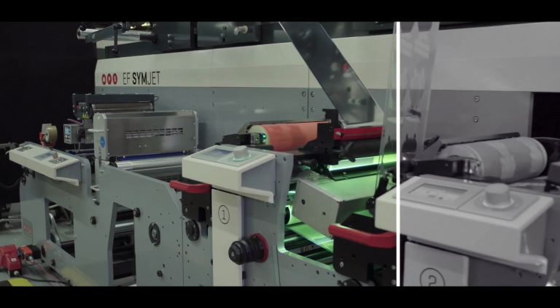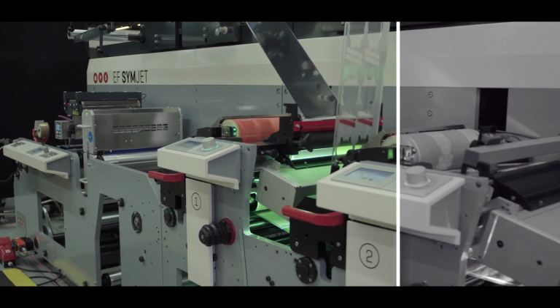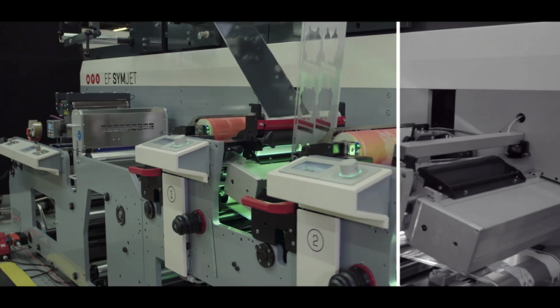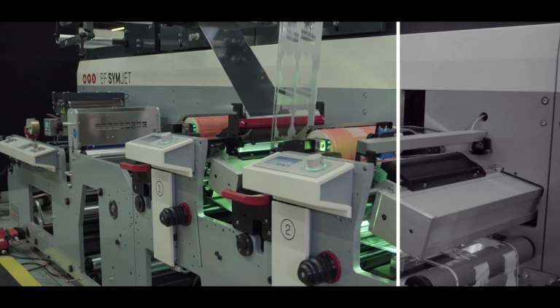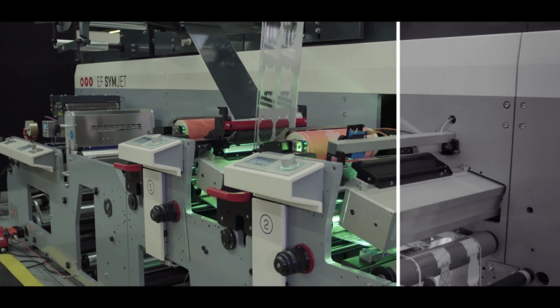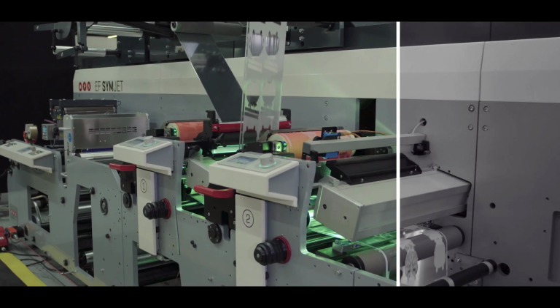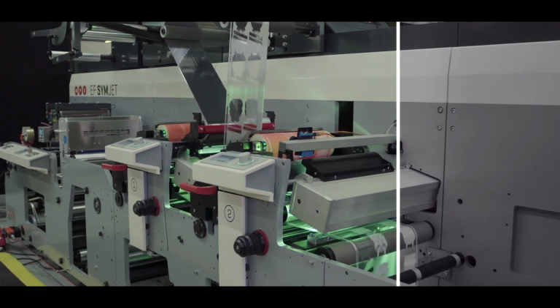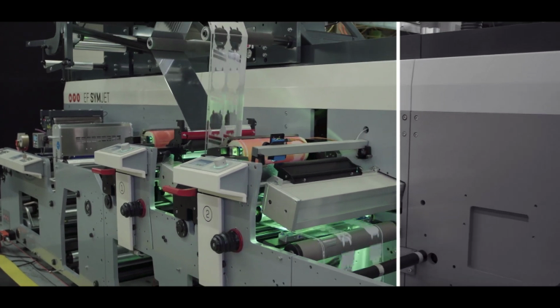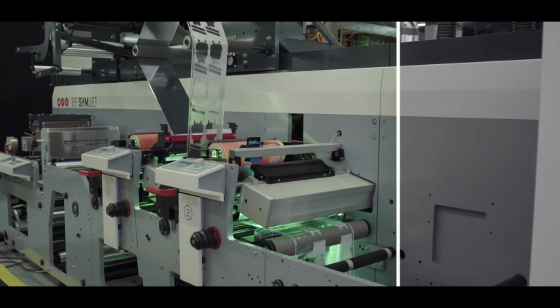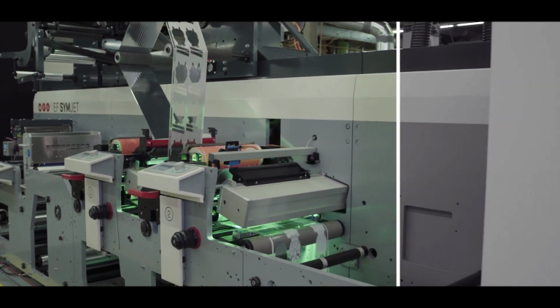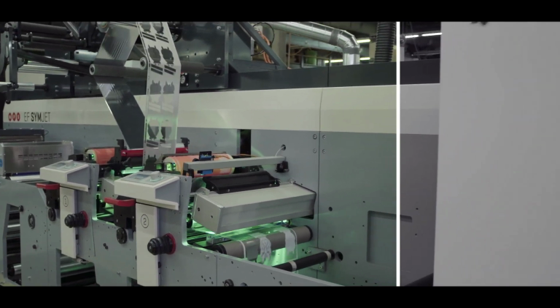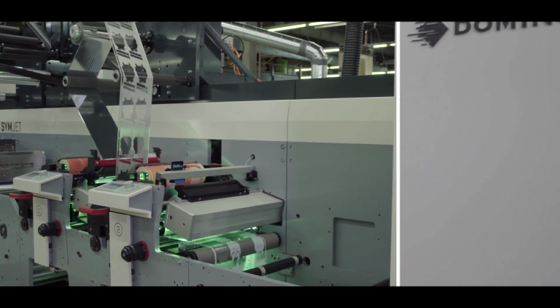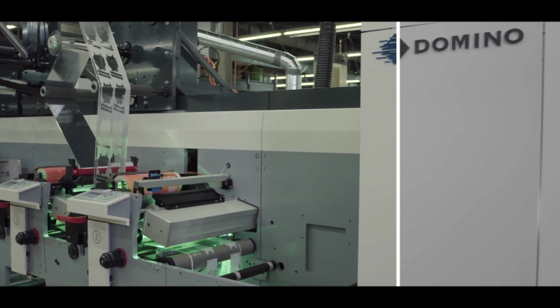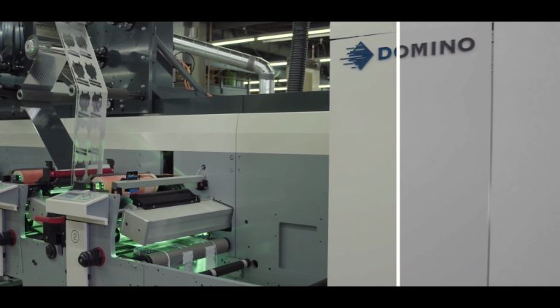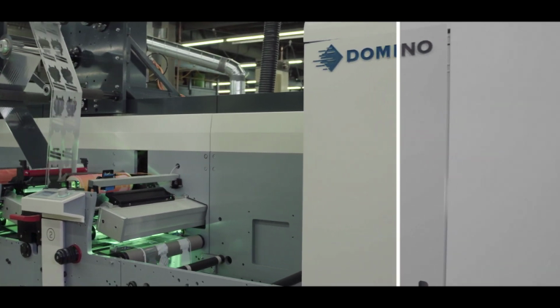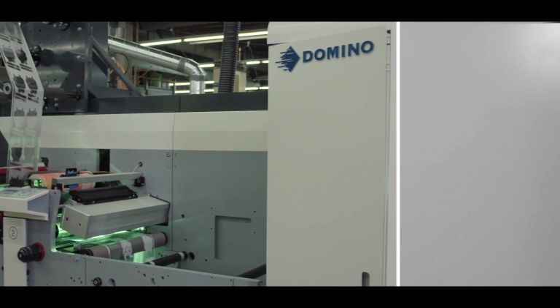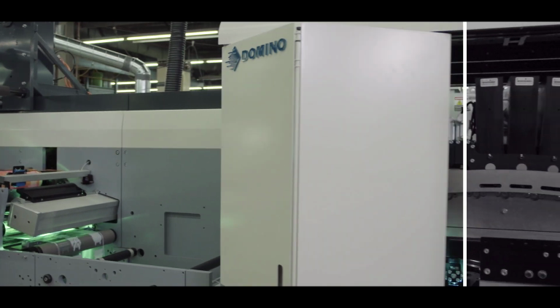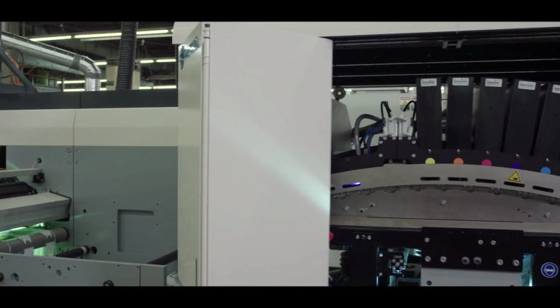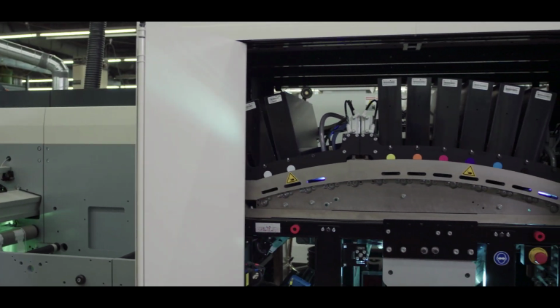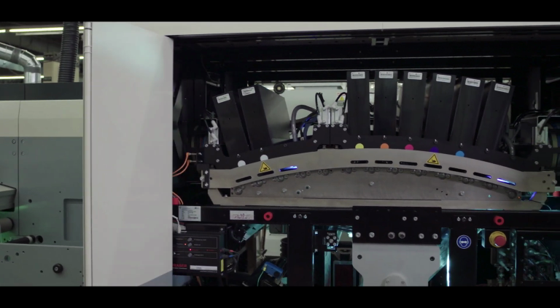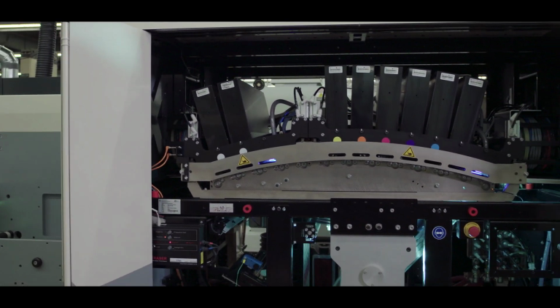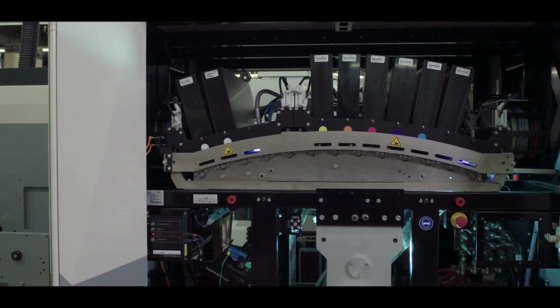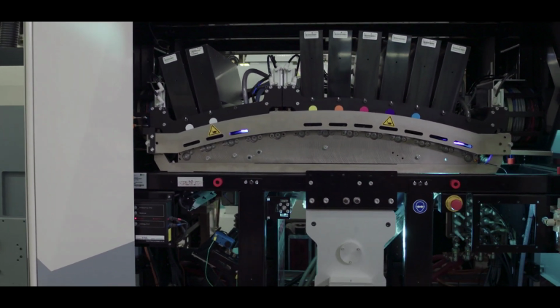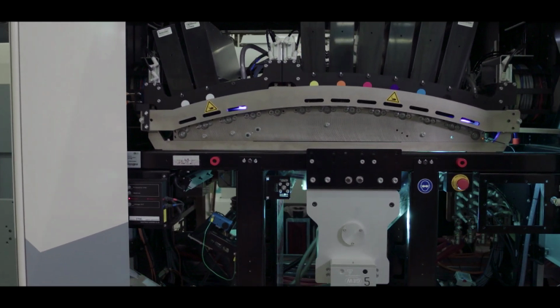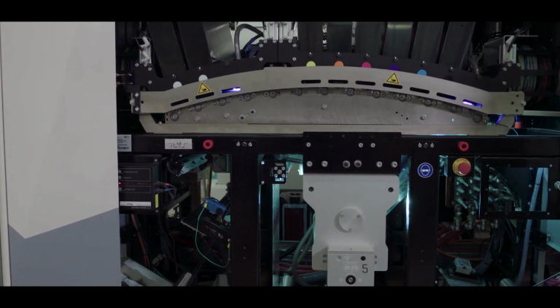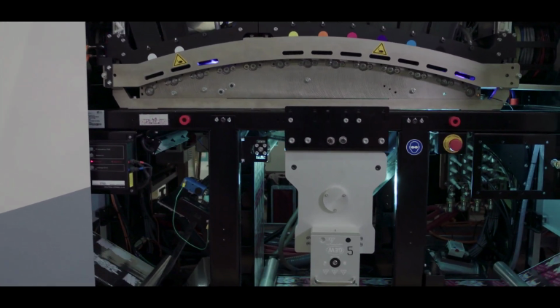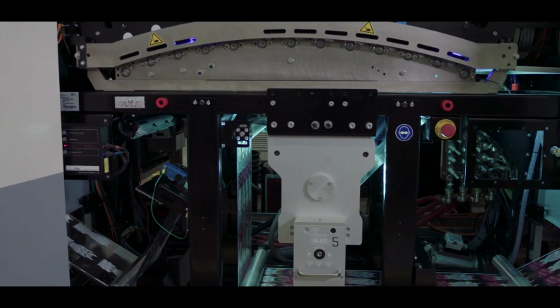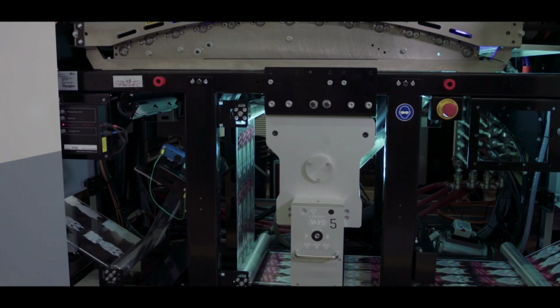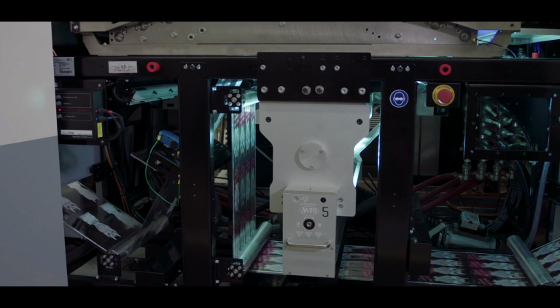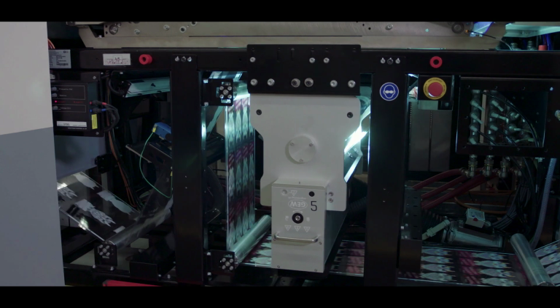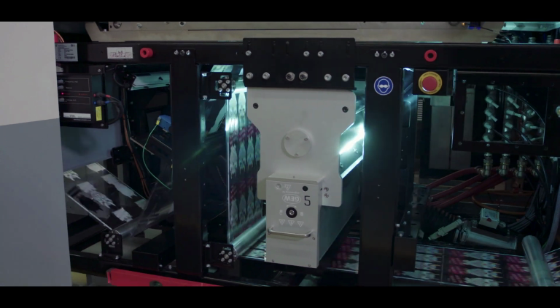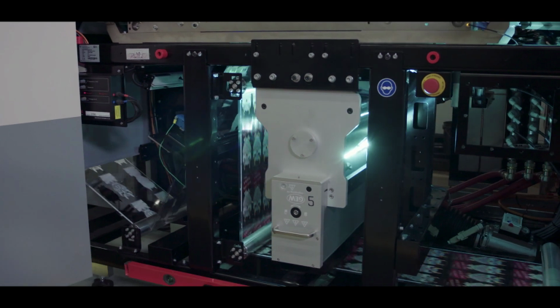We can finally do that because we now have the Domino unit that will allow us to handle all of those SKUs and those small volumes, but we've got the MPS flexo units for specific logos and things like that.